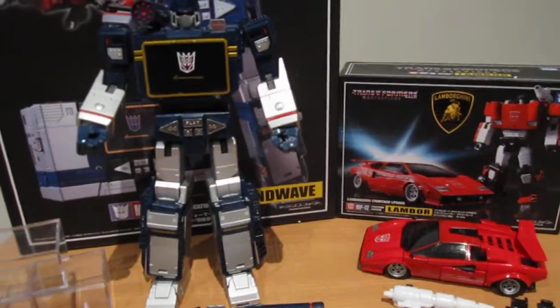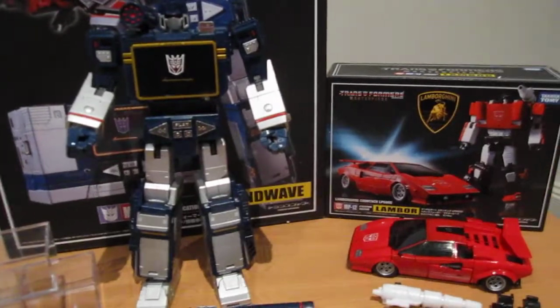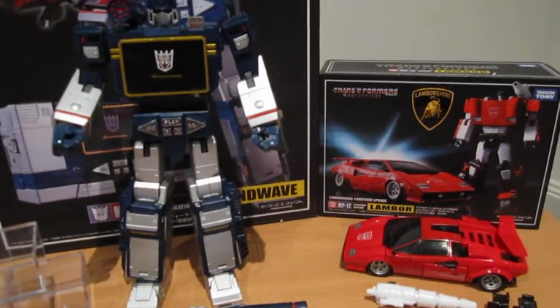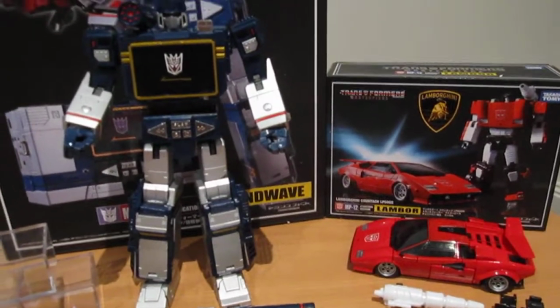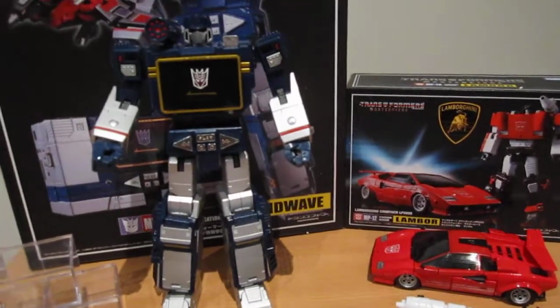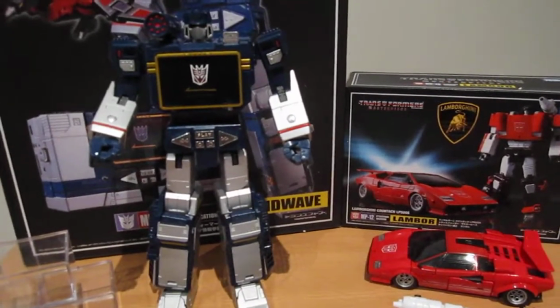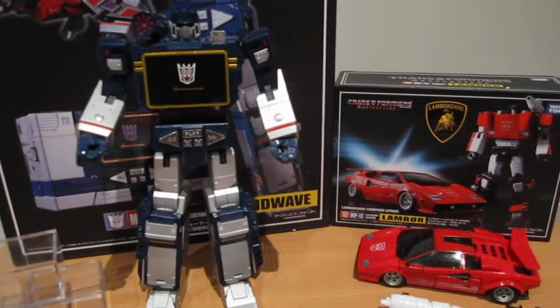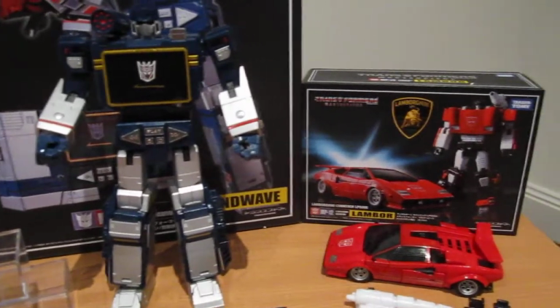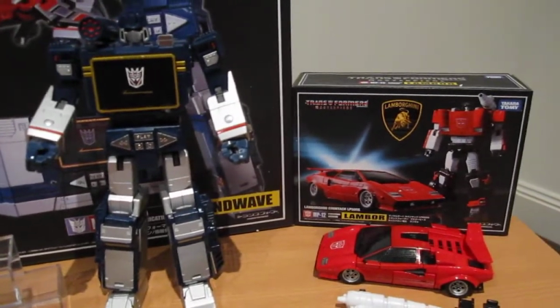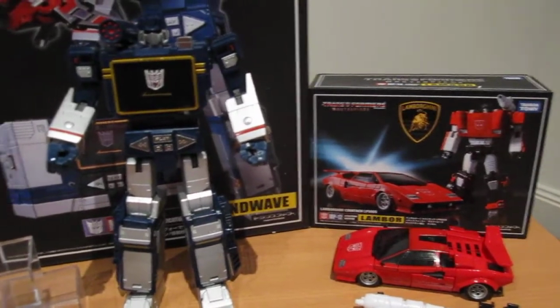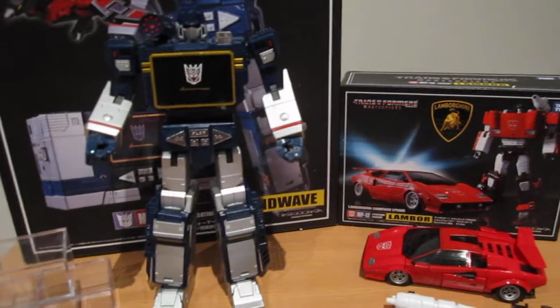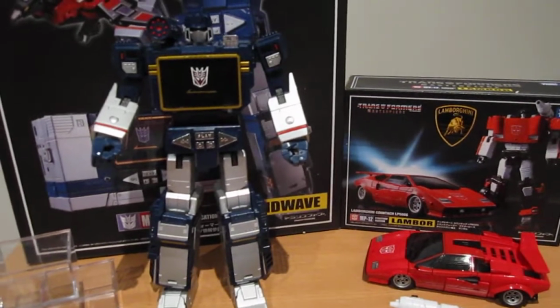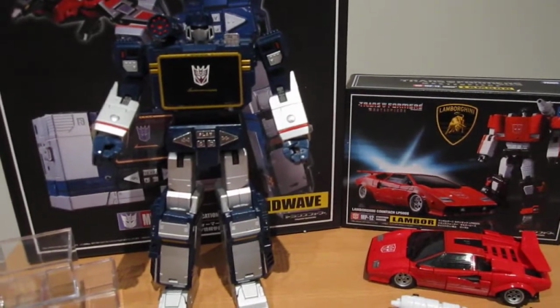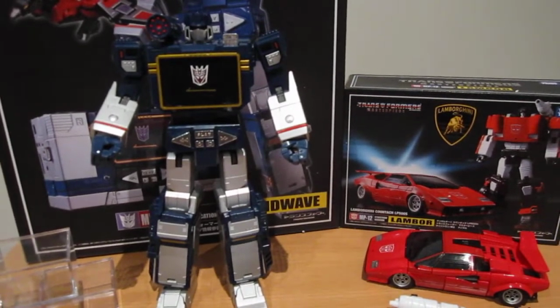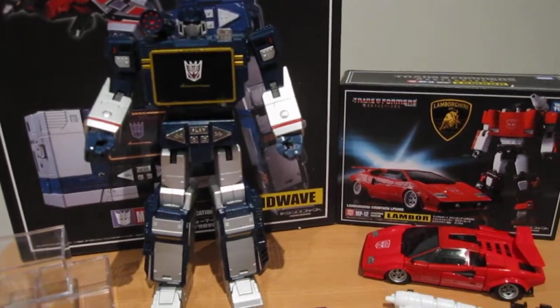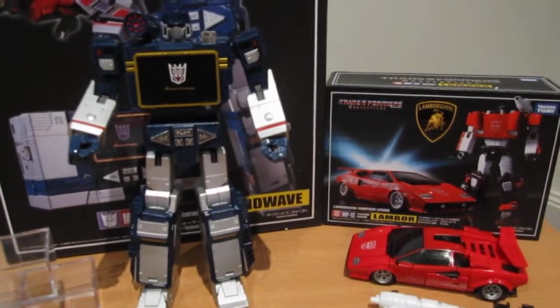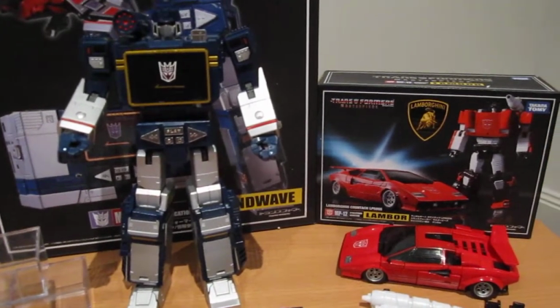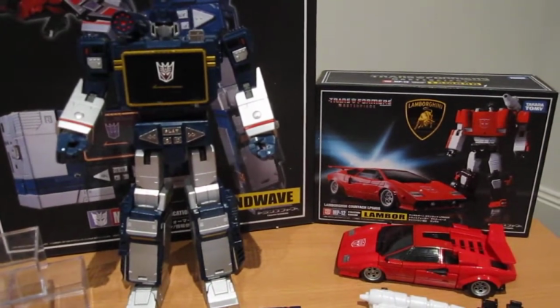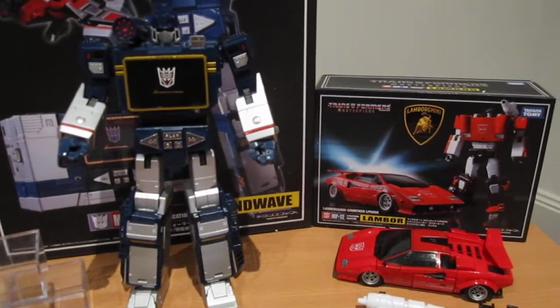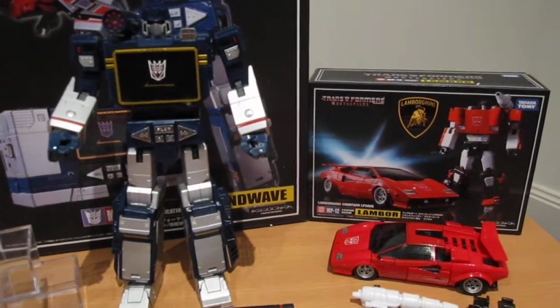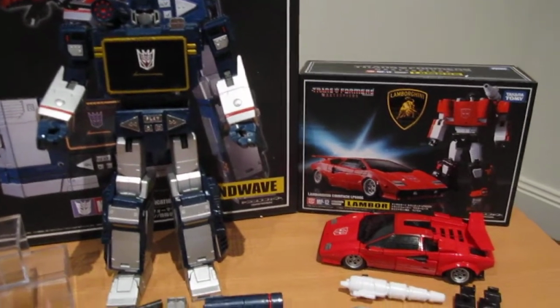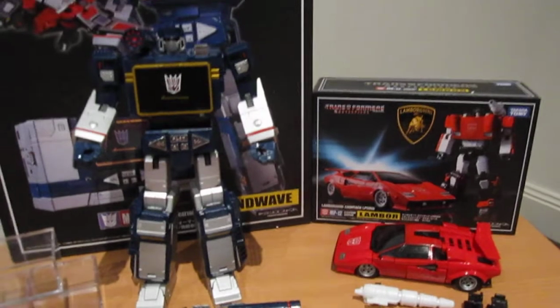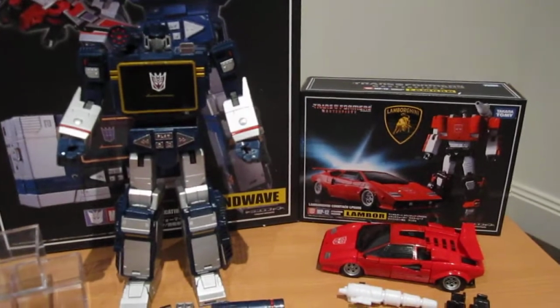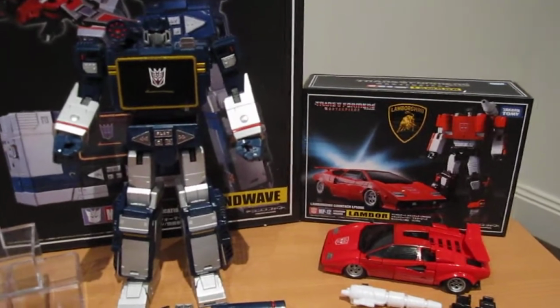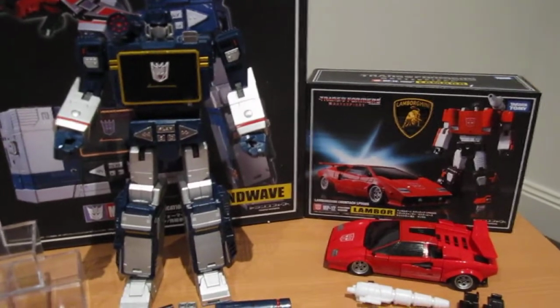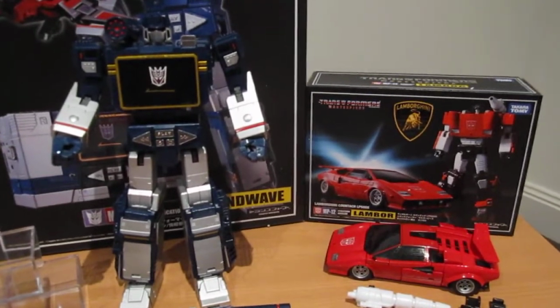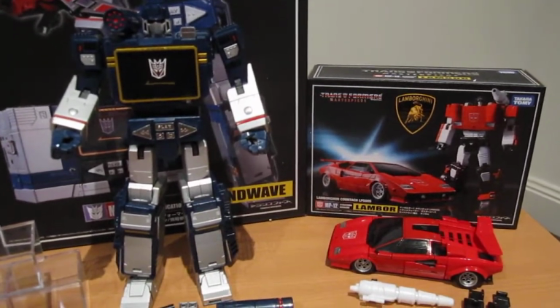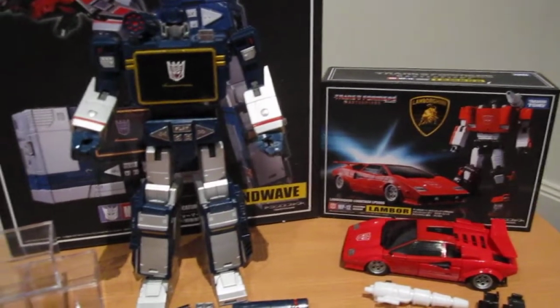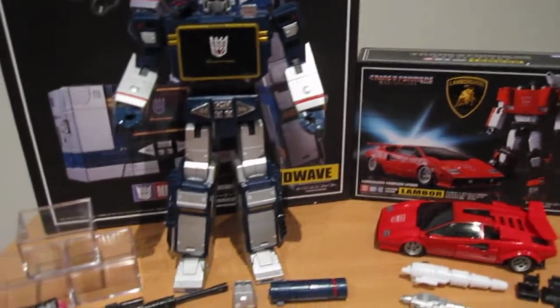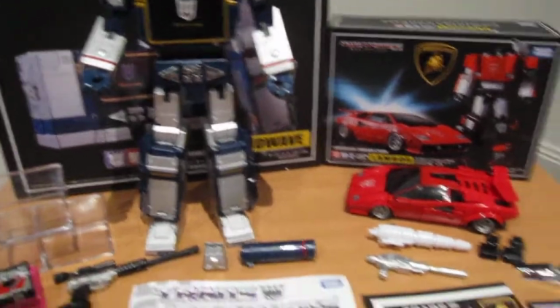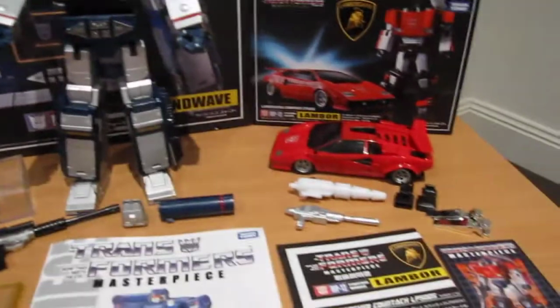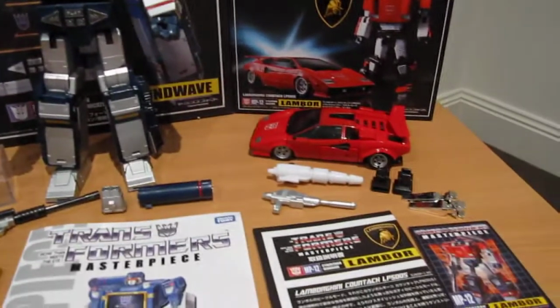Hey everyone, it's Kai from Cool Collectibles. I finally got my MP12 Sideswipe and MP13 order from Robot Kingdom today, so I thought I'd put up a quick review. It'll probably be in a few parts, because there's quite a lot to go through with these two.